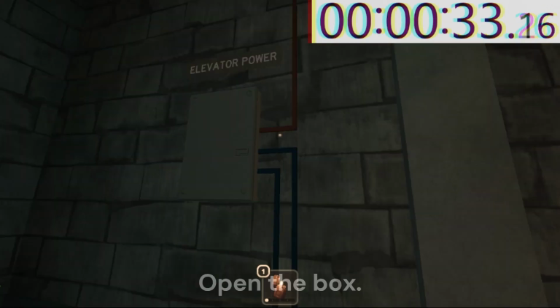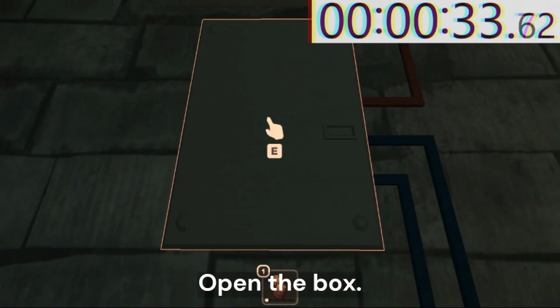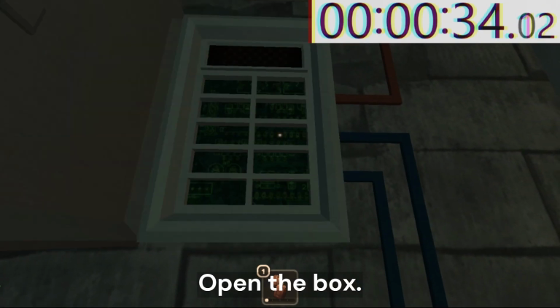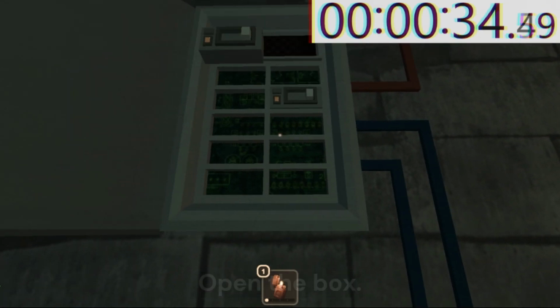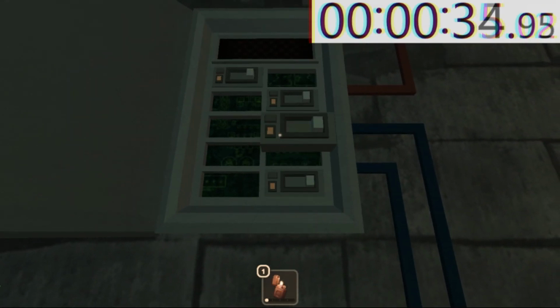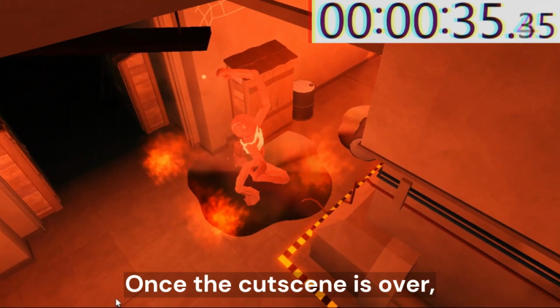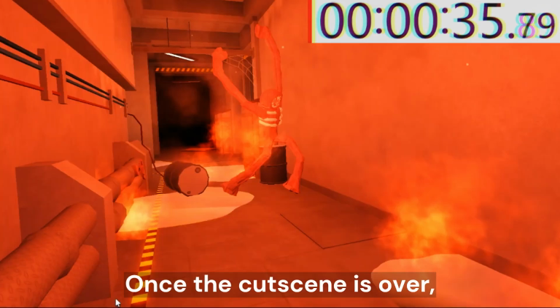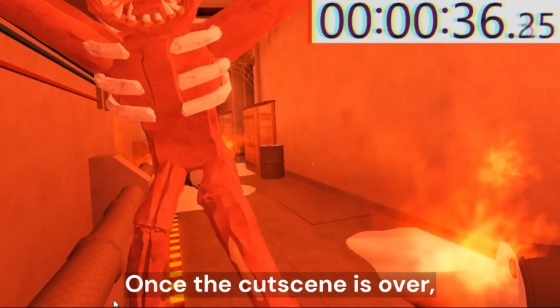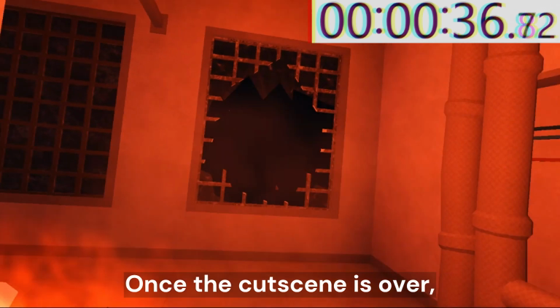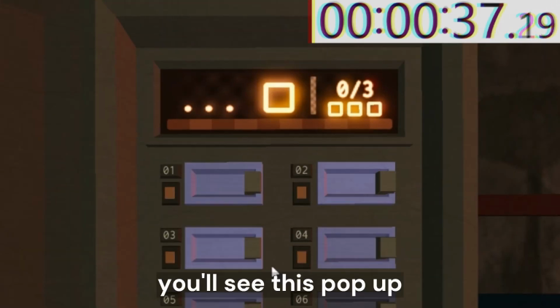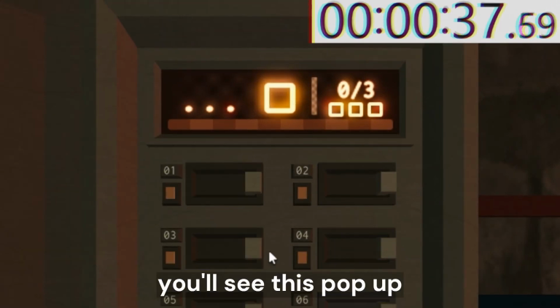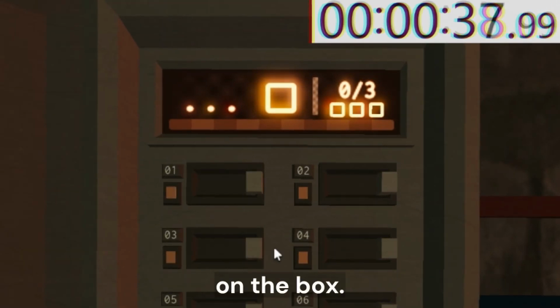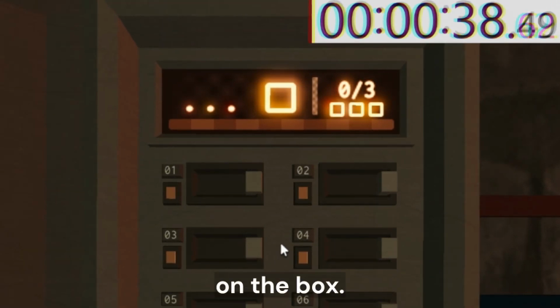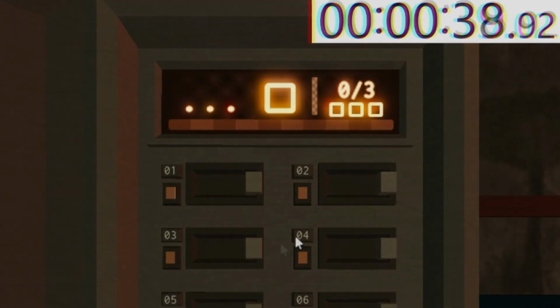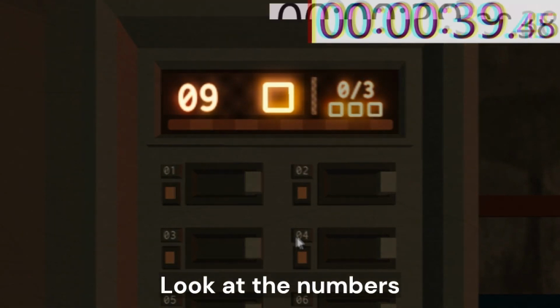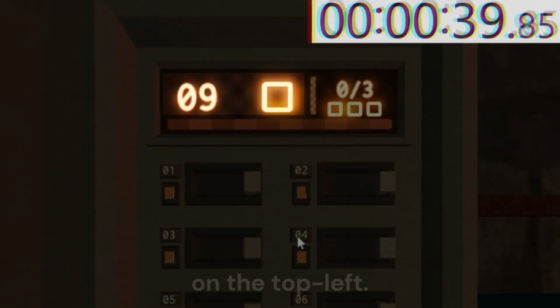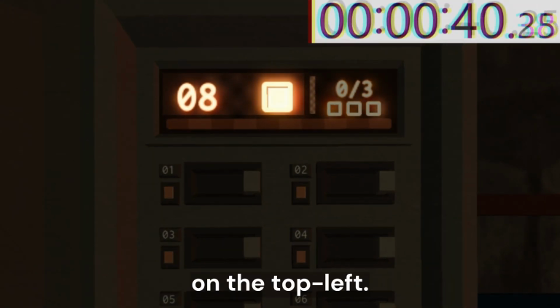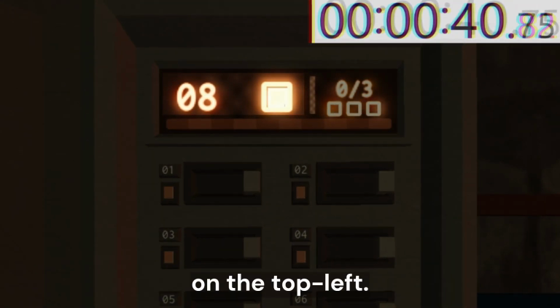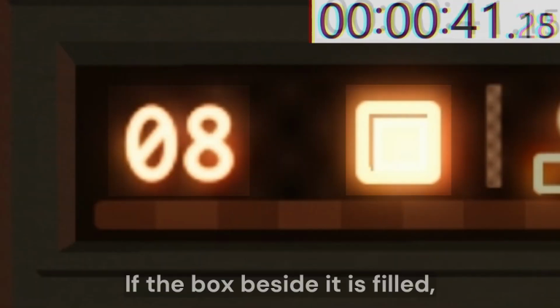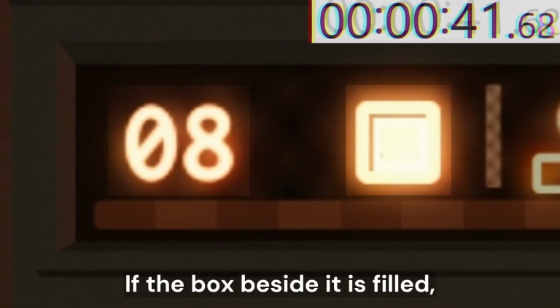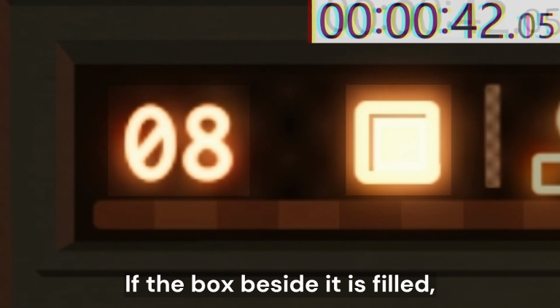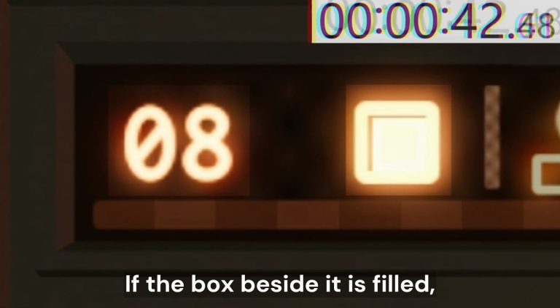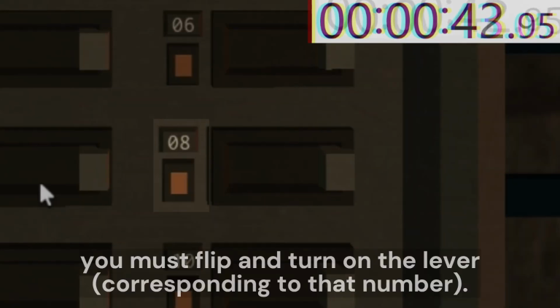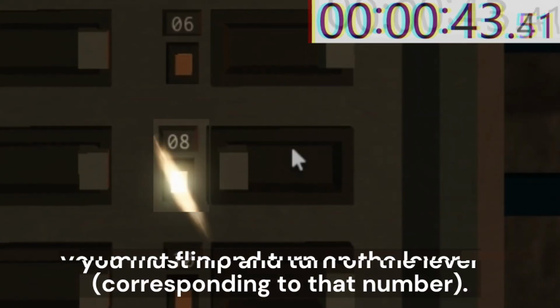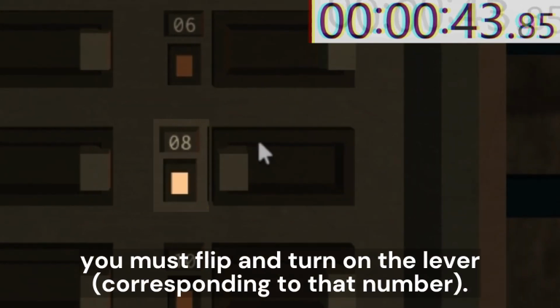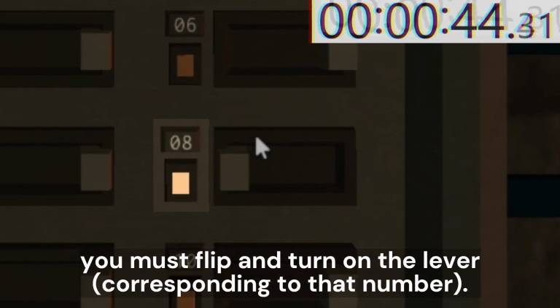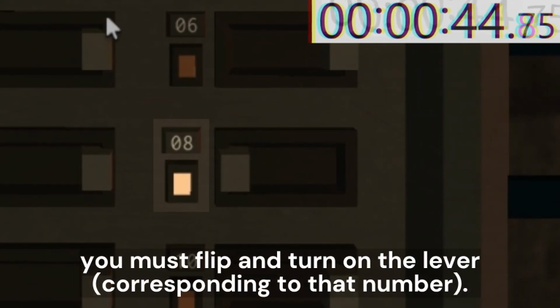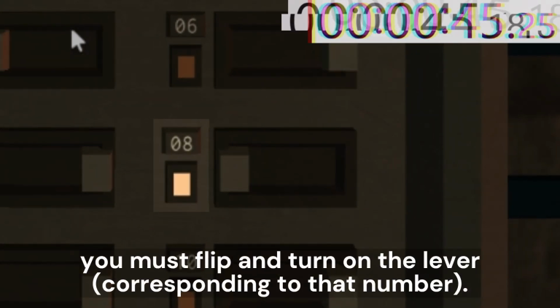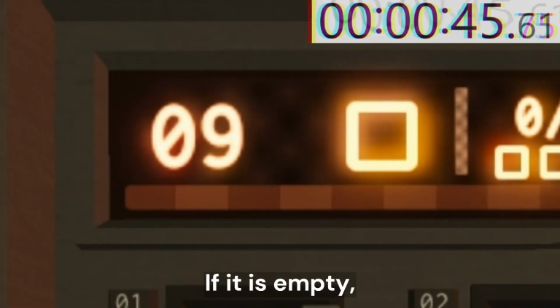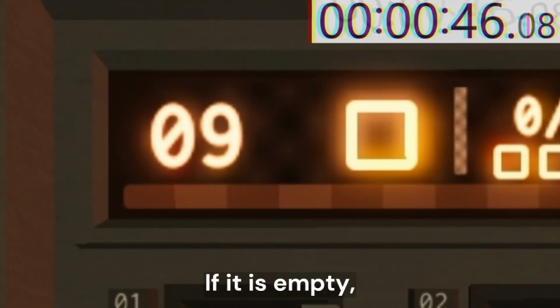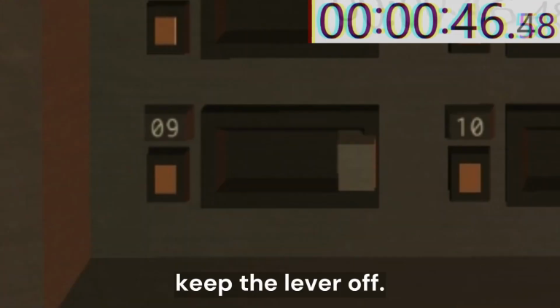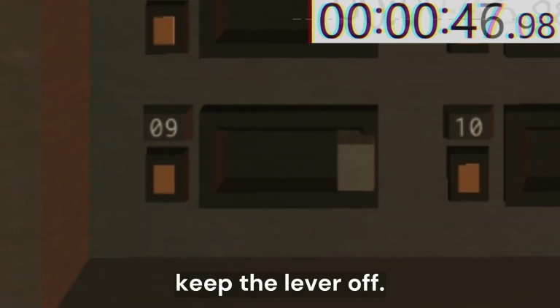Open the box. Once the cutscene is over, you'll see this pop up on the box. Look at the numbers on the top left. If the box beside it is filled, you must flick and turn on the lever. If it is empty, keep the lever off.